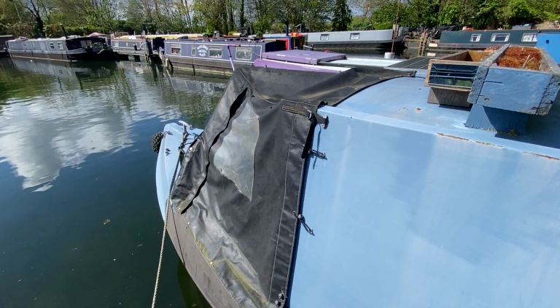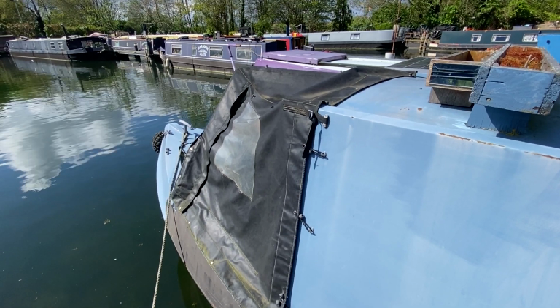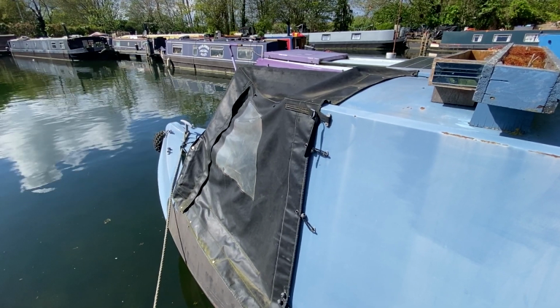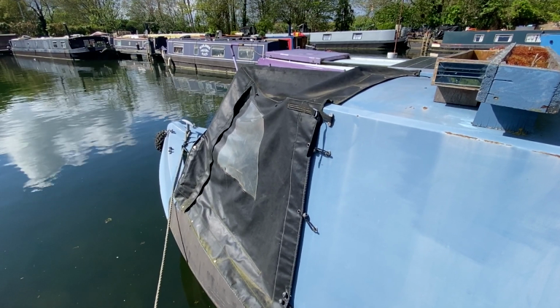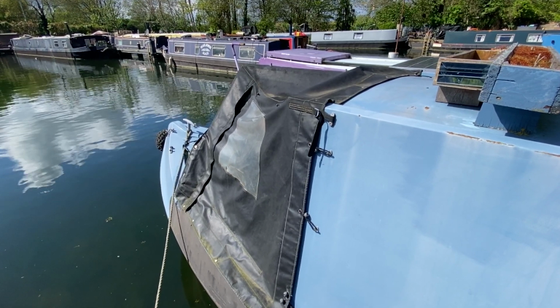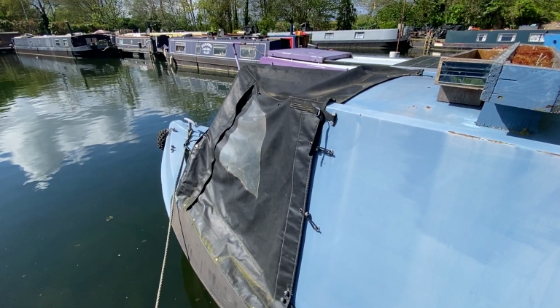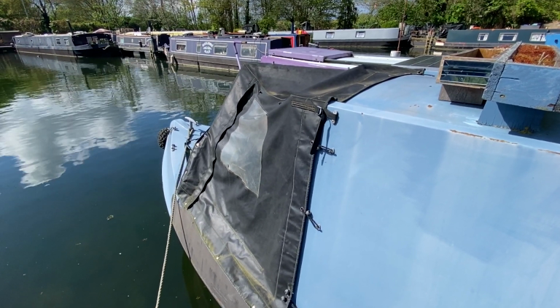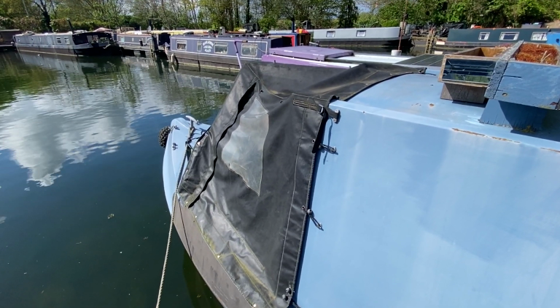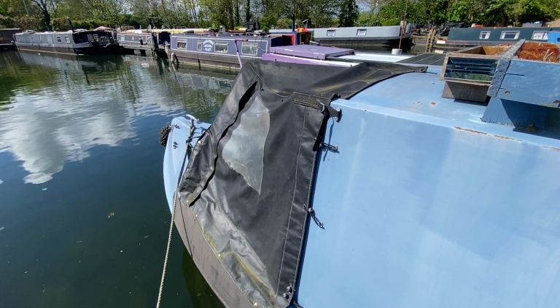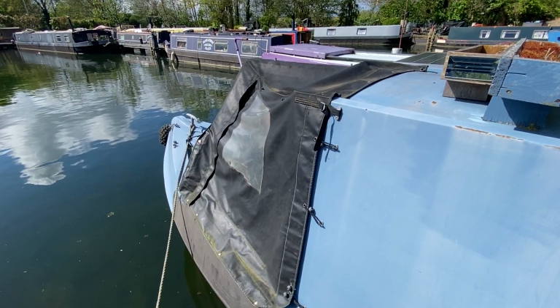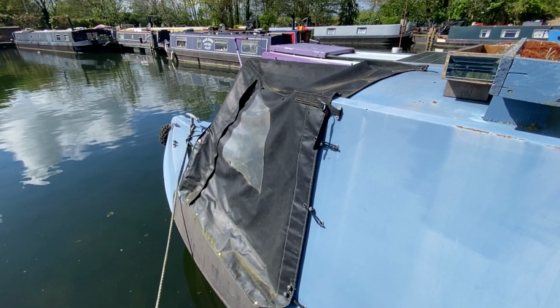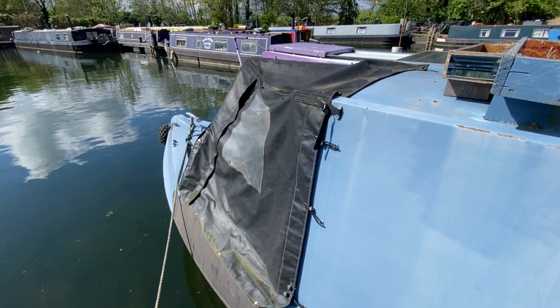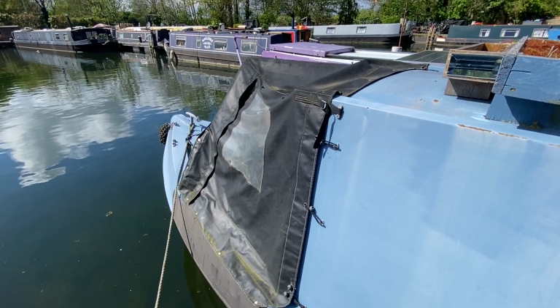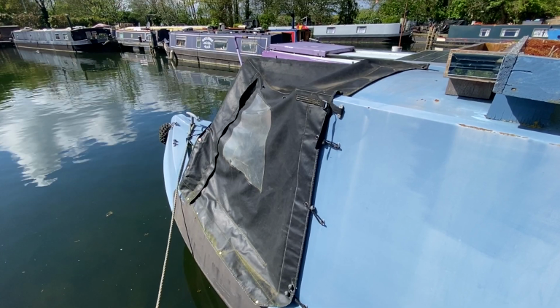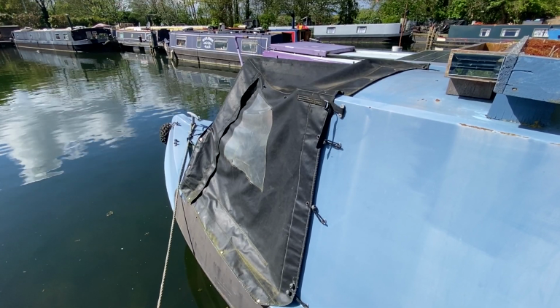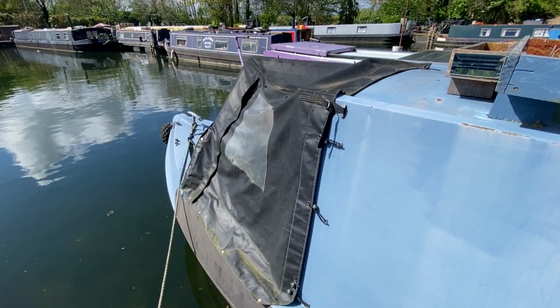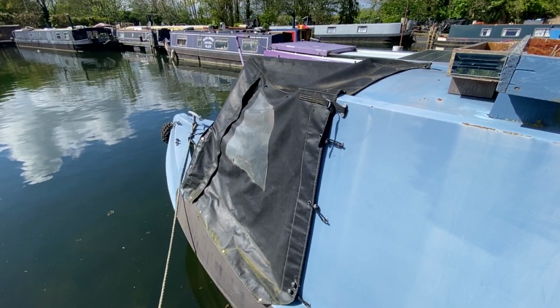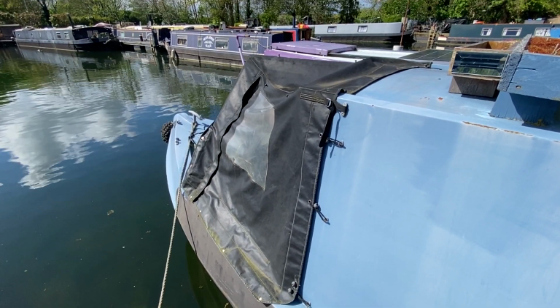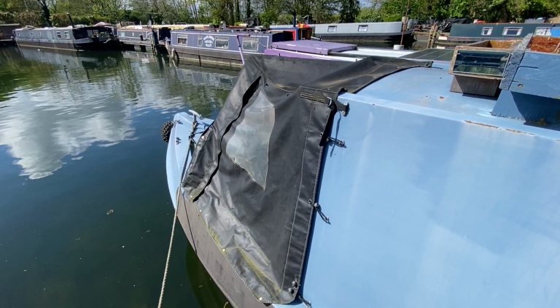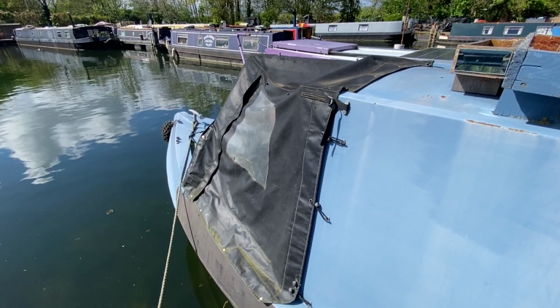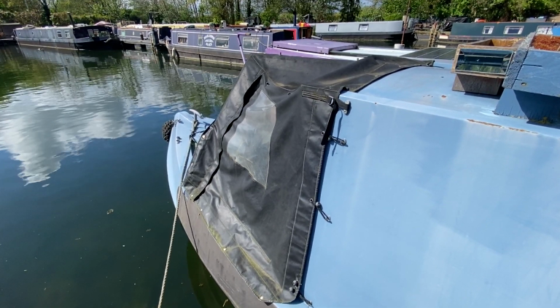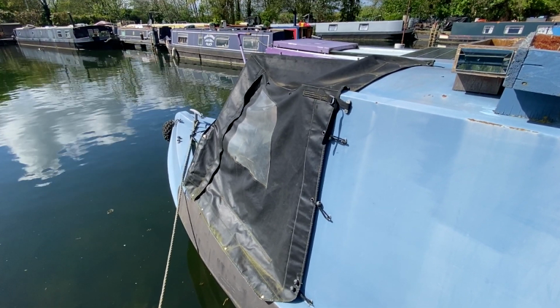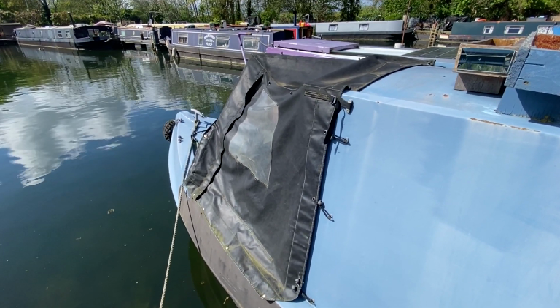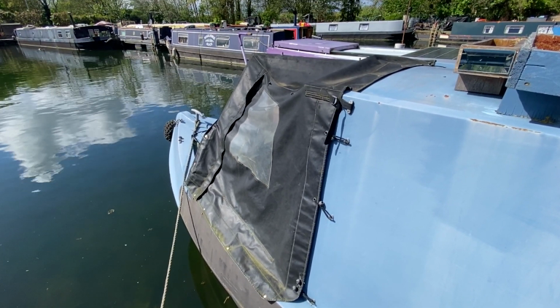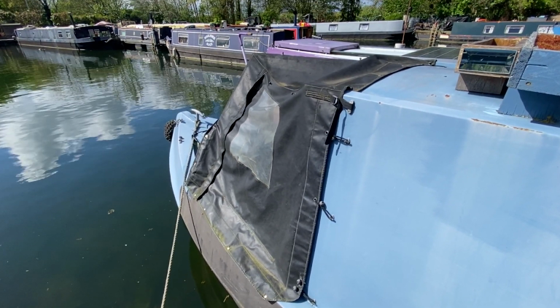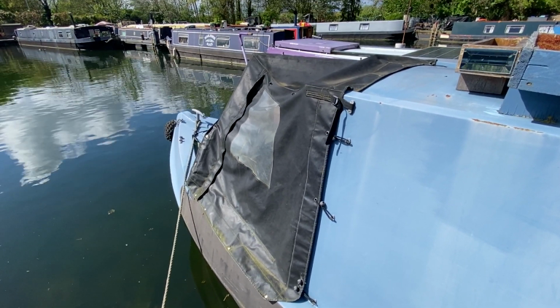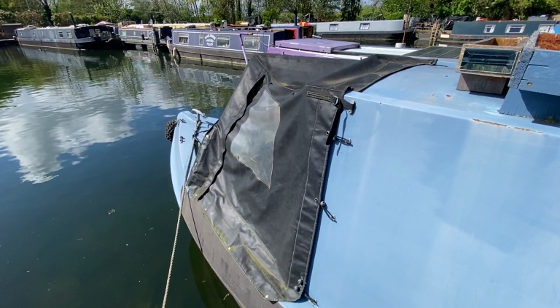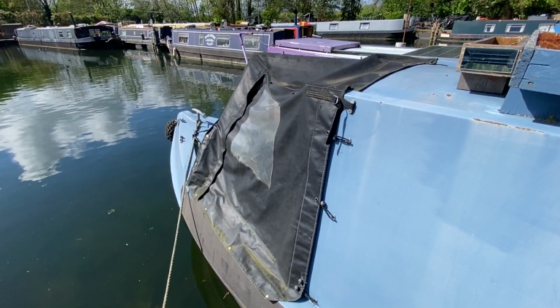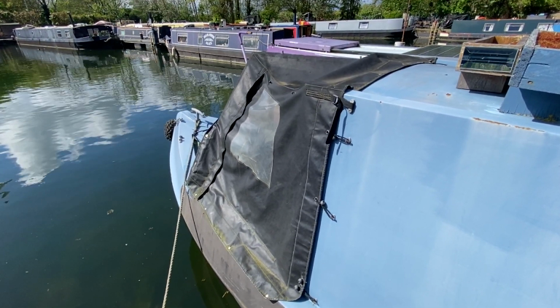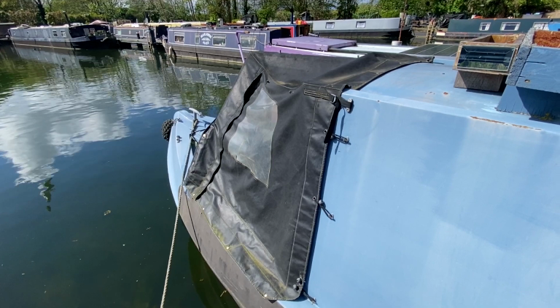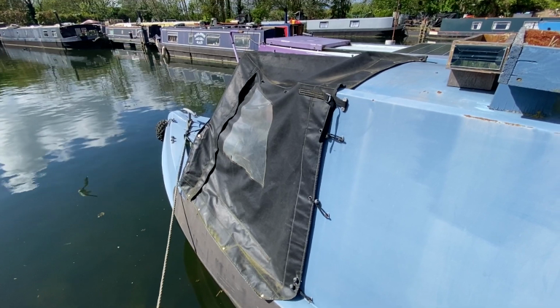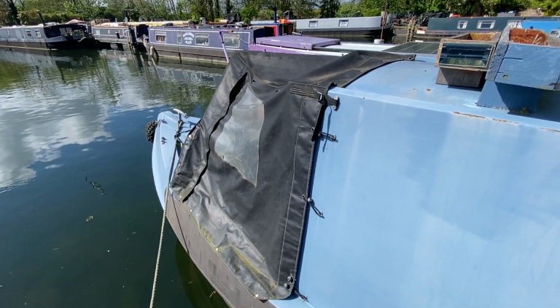Hi, this is Mark Coles of Boatshed Essex and today we're listing a narrowboat which is now for sale via Boatshed.com. Just a short exterior video of this vessel.